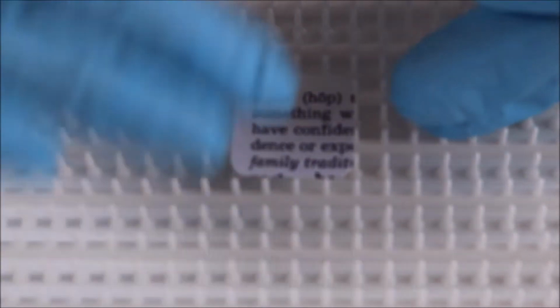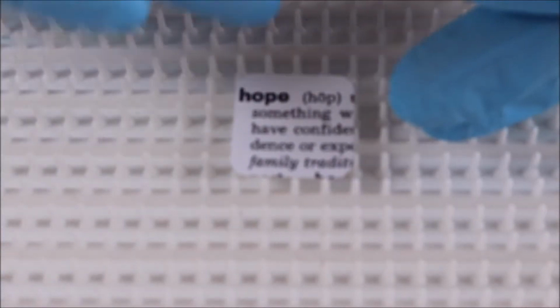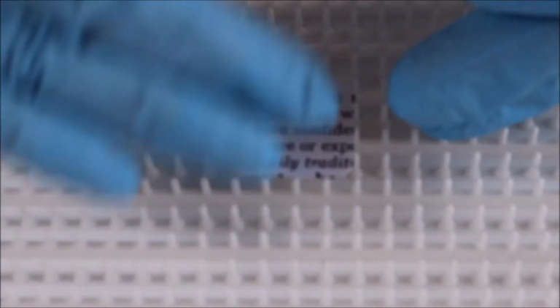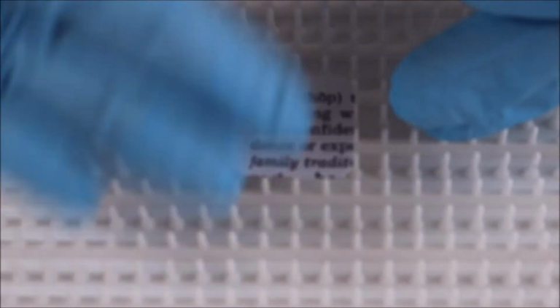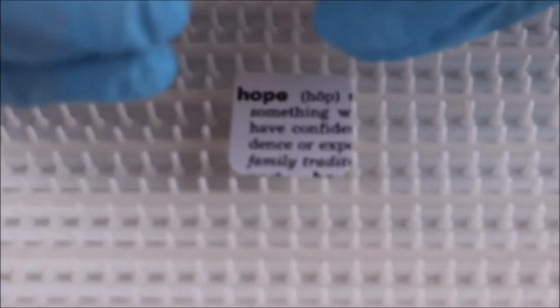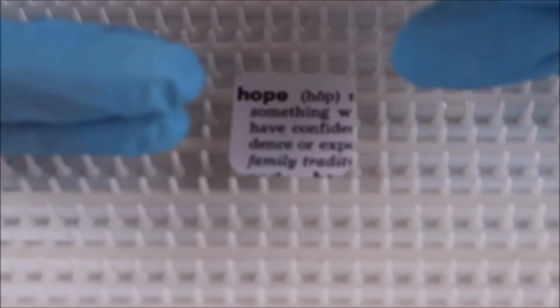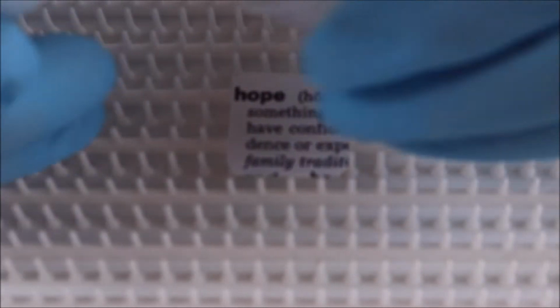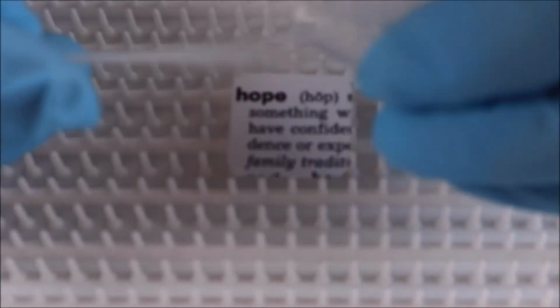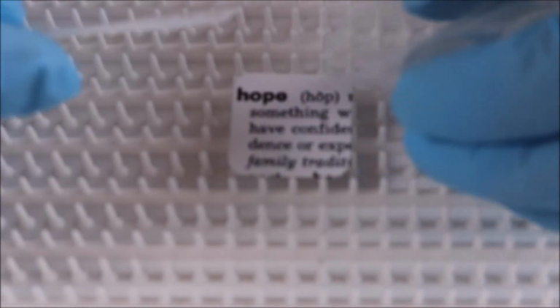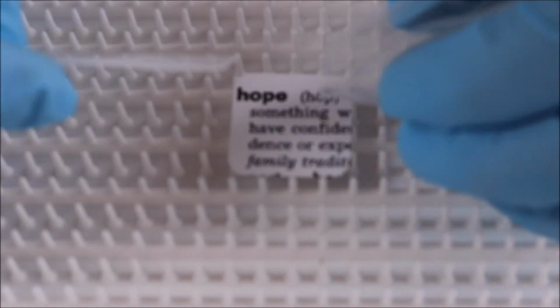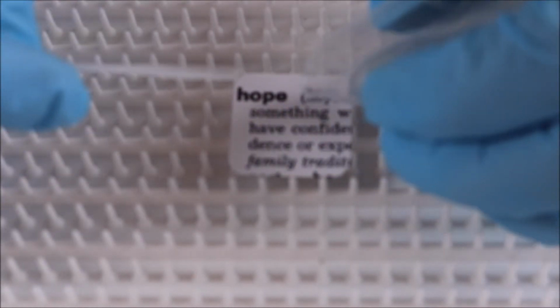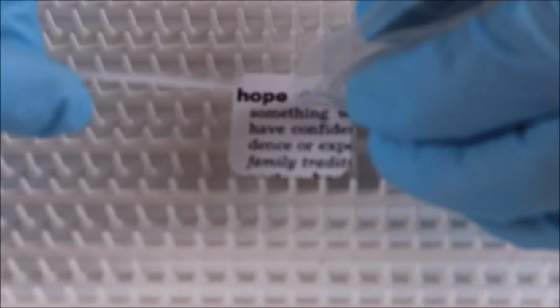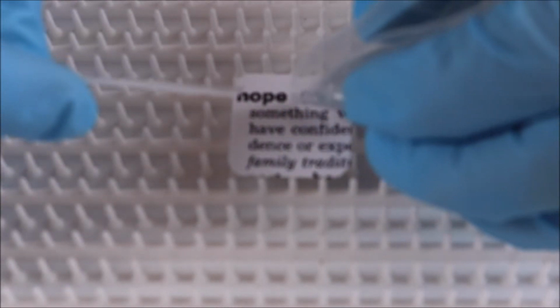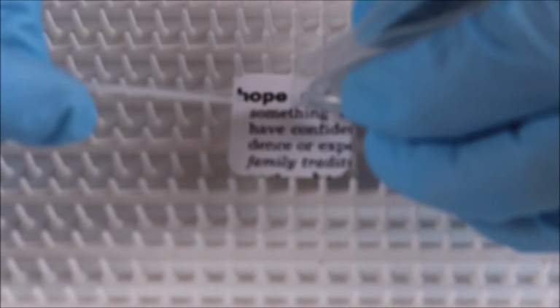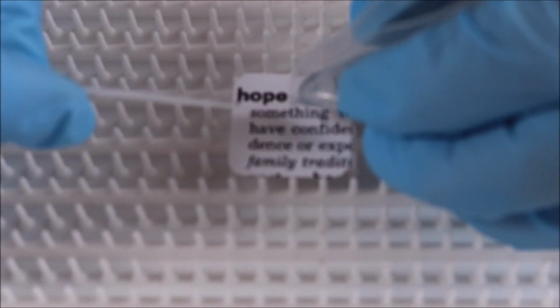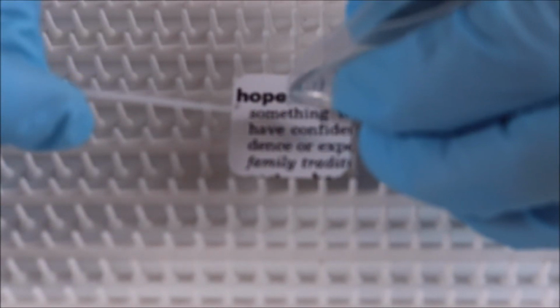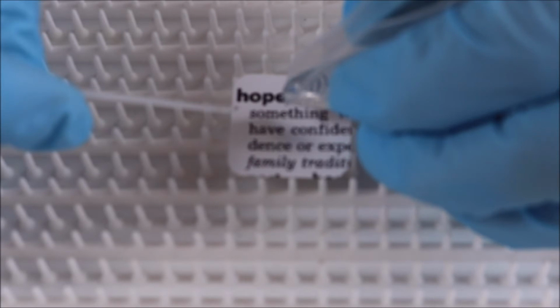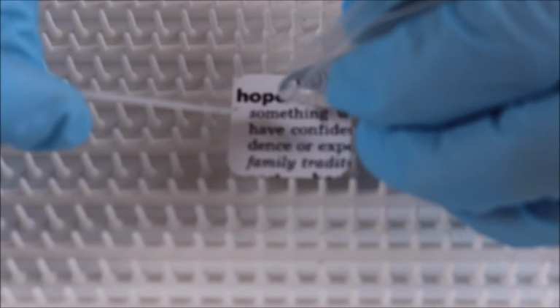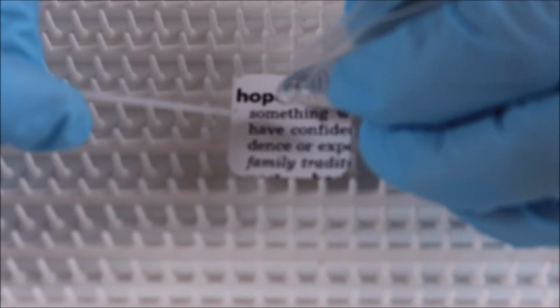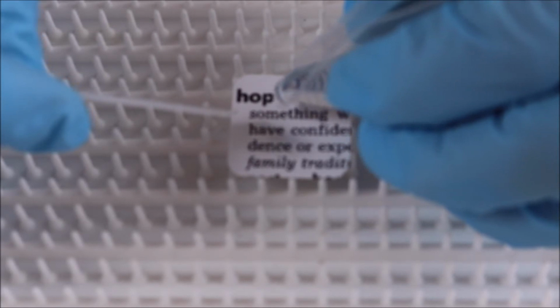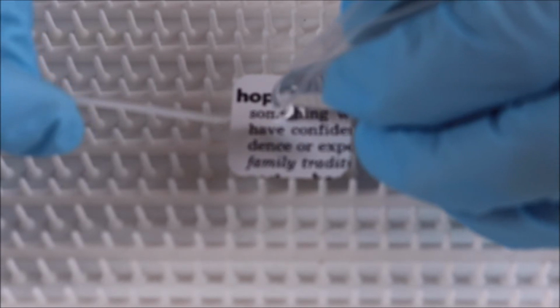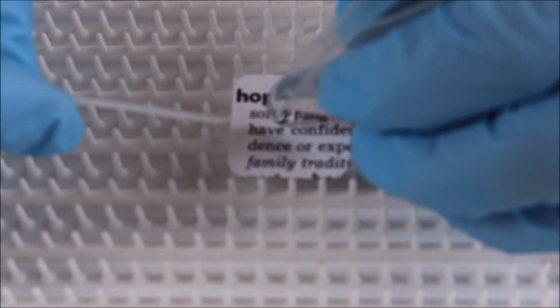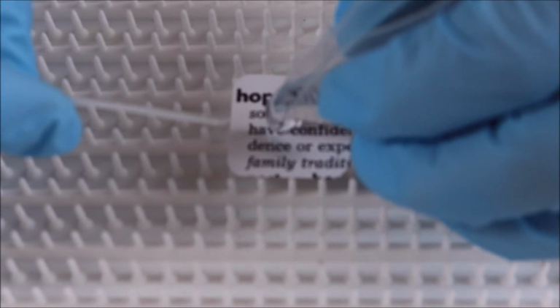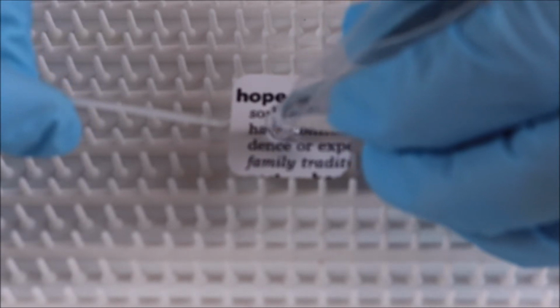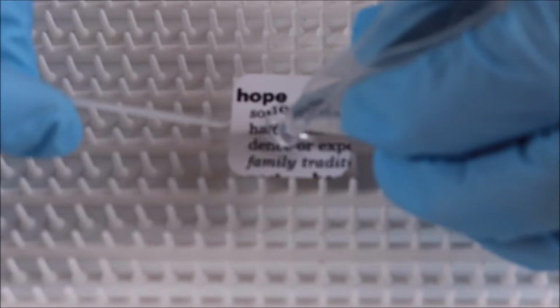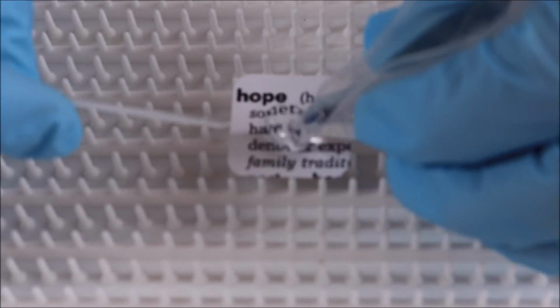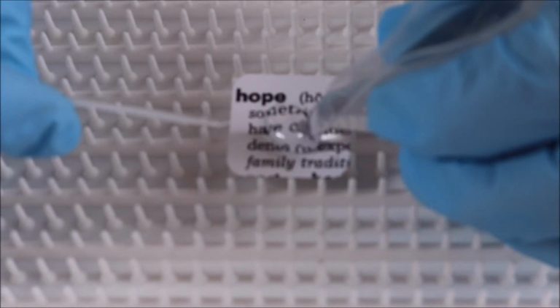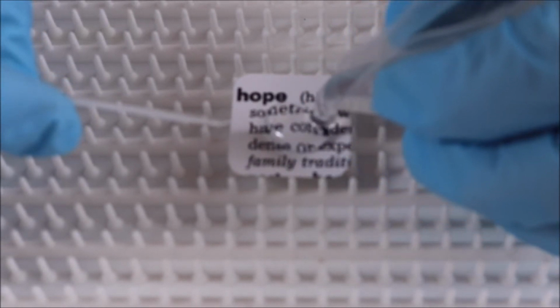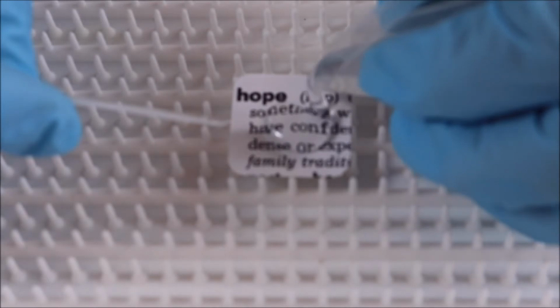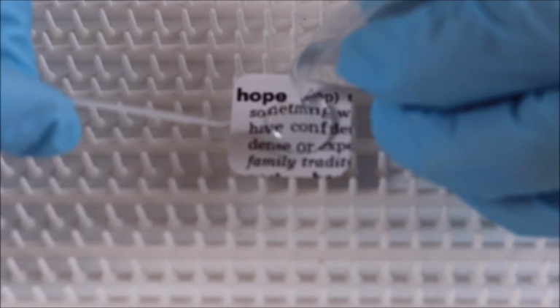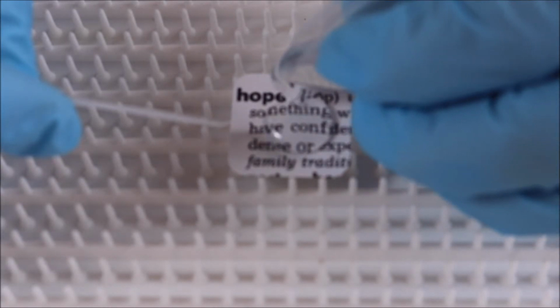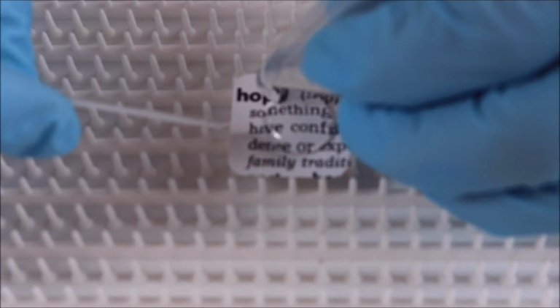So that it domes and actually creates that magnification, to make it look like it's popping off the paper. So slow and easy, a little swirl to work it around a bit.